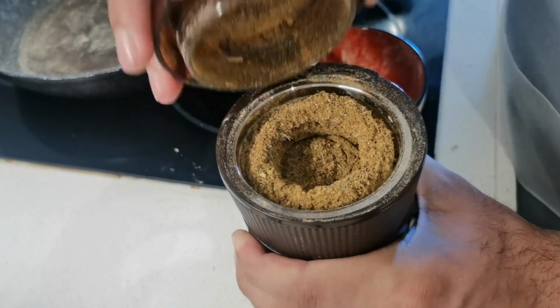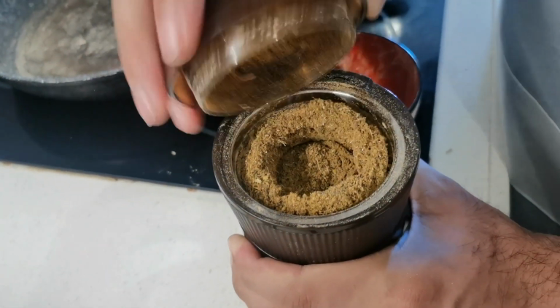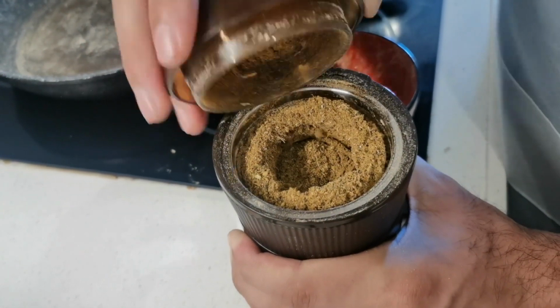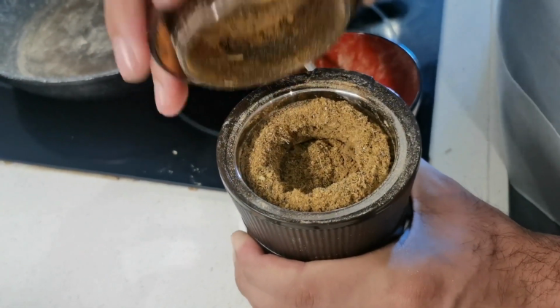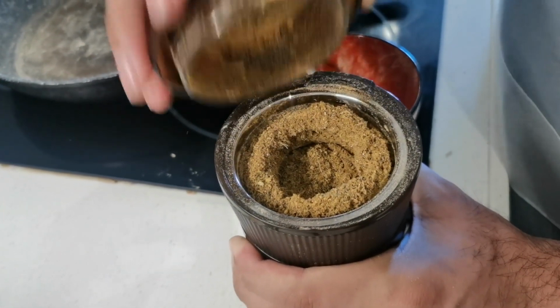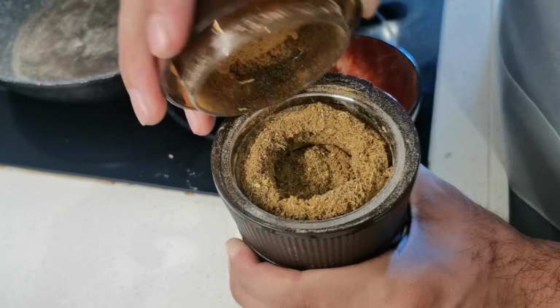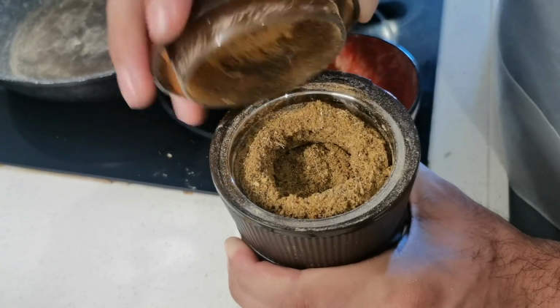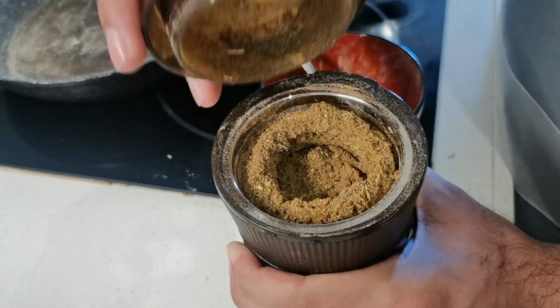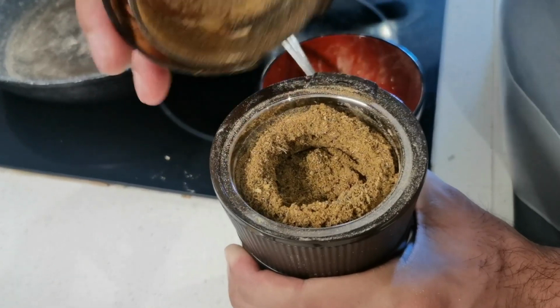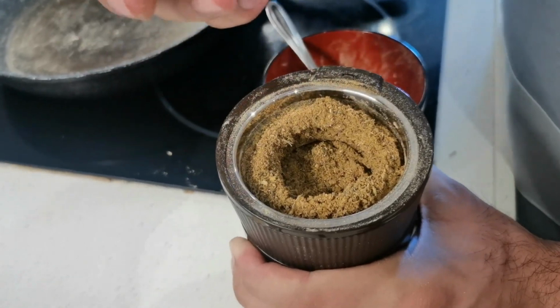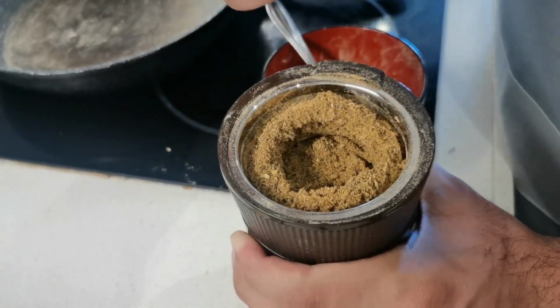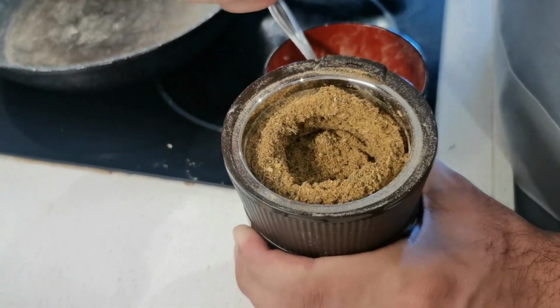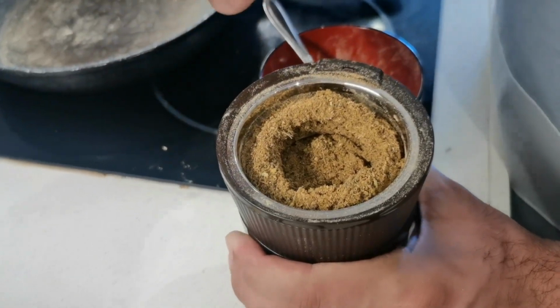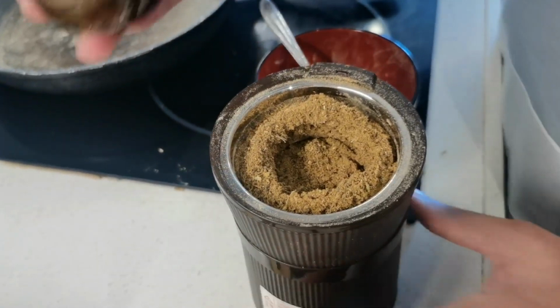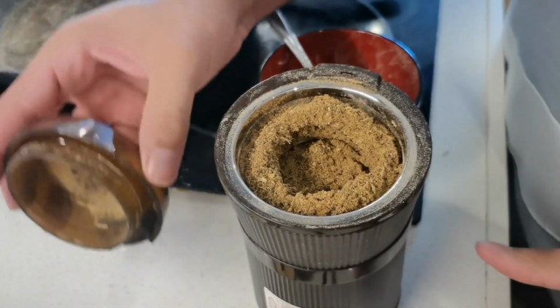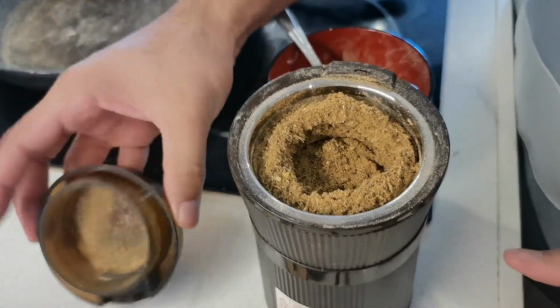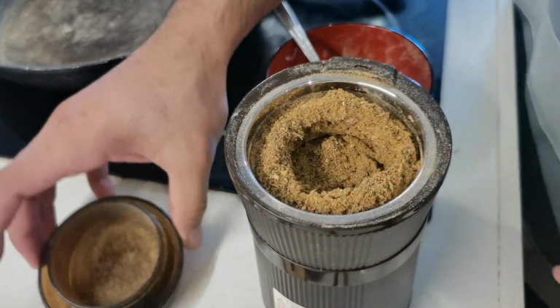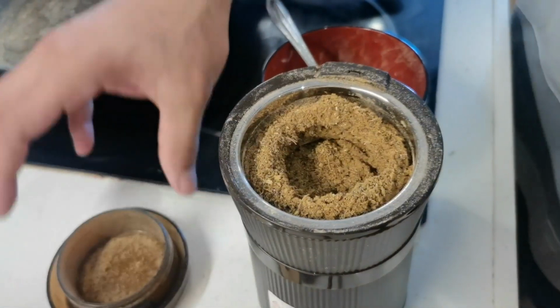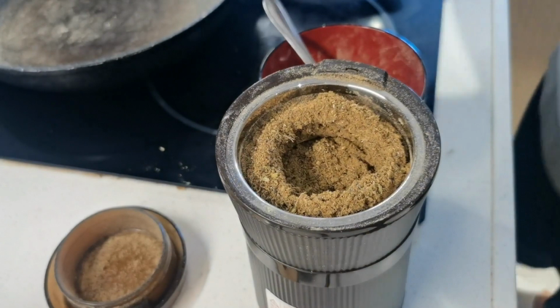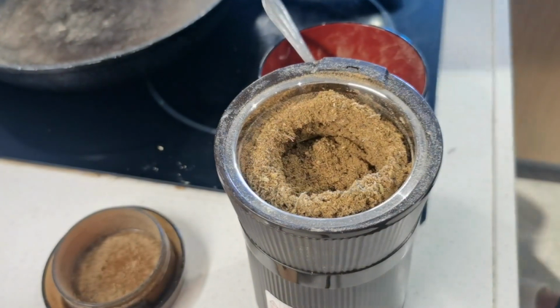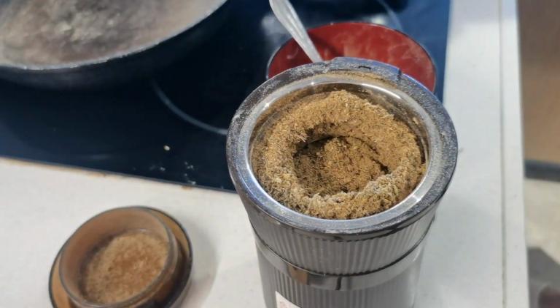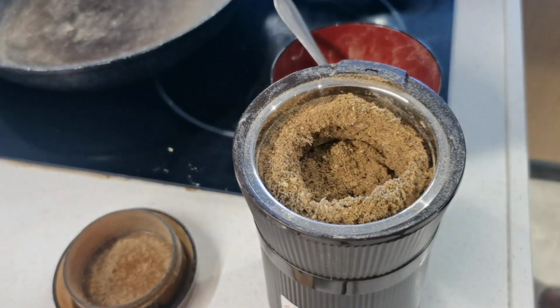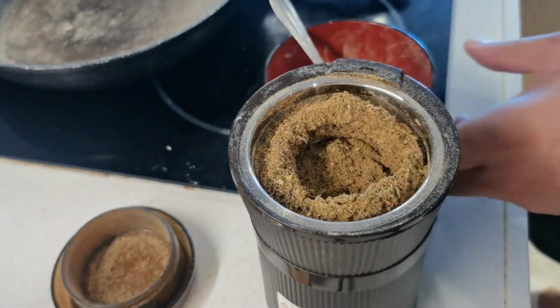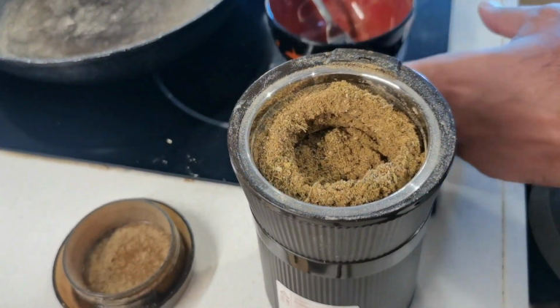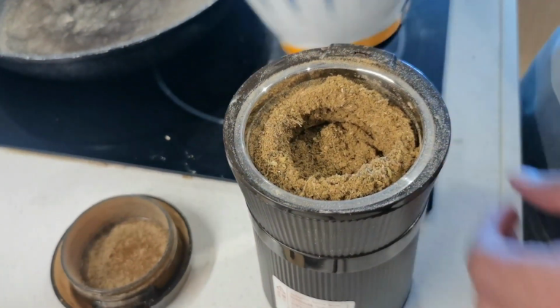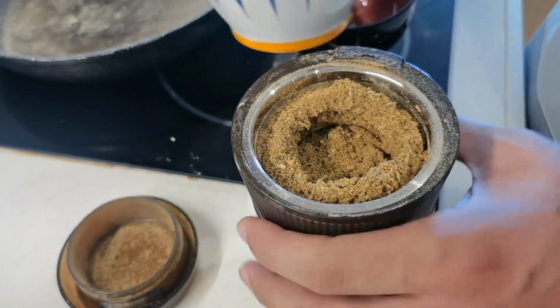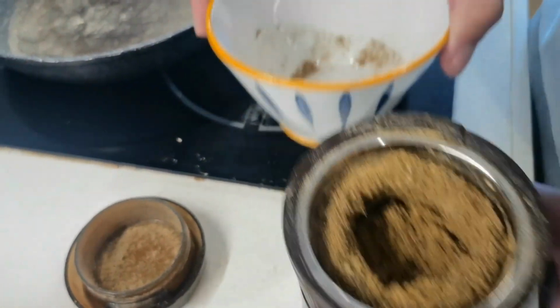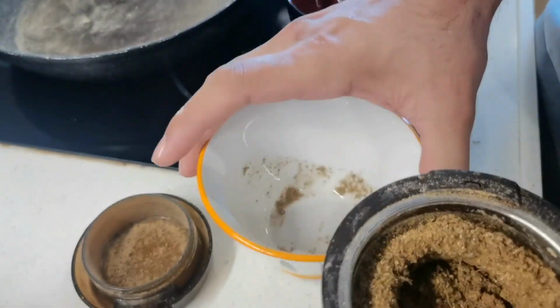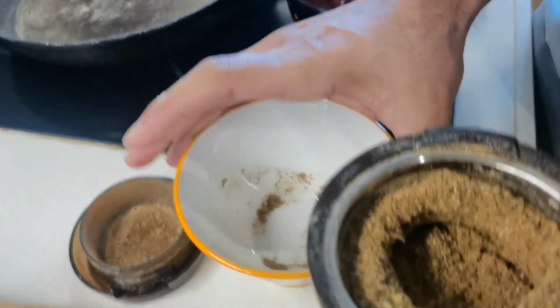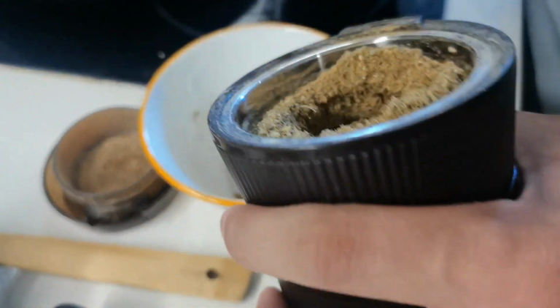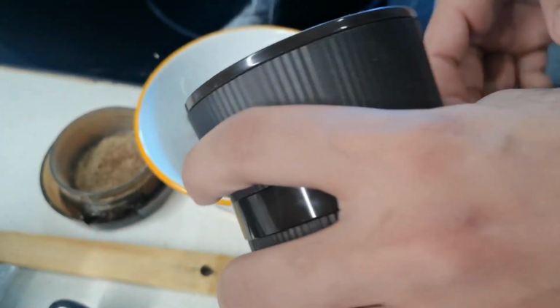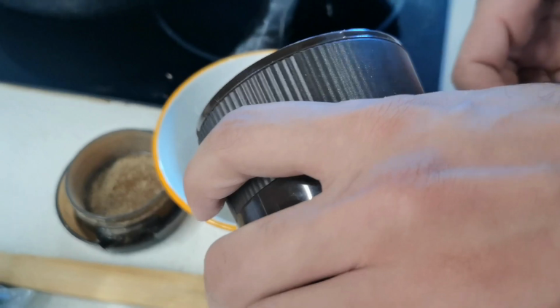What does it smell like? It smells authentic — it smells like real Pakistani masala tea. Actually, this is Indian style. Oh okay, this is the Indian style.